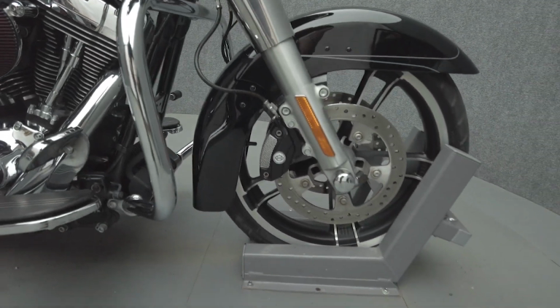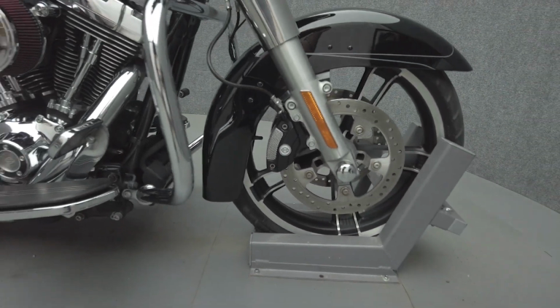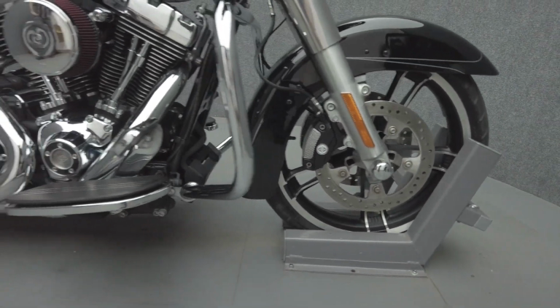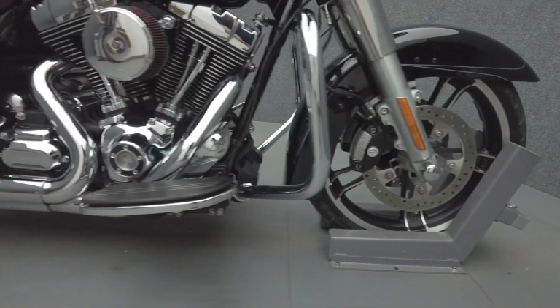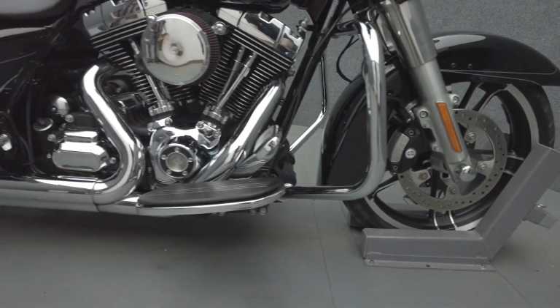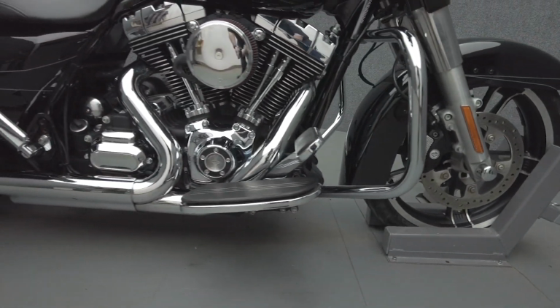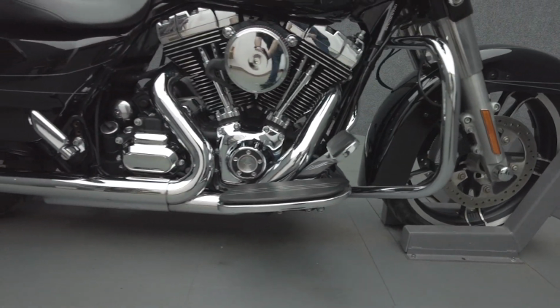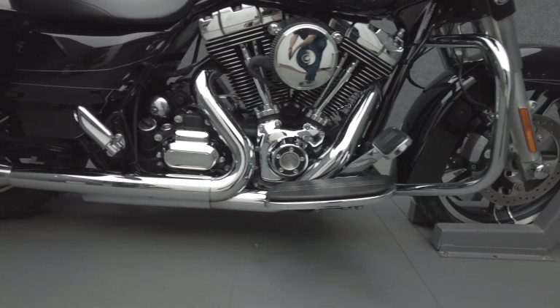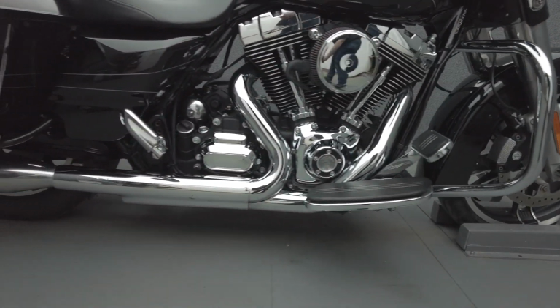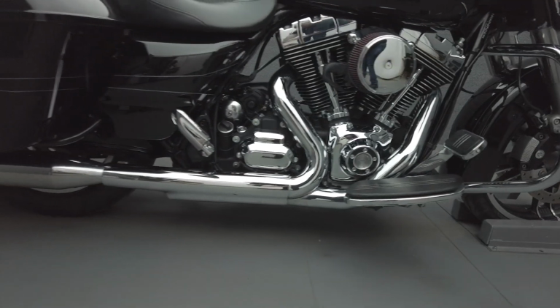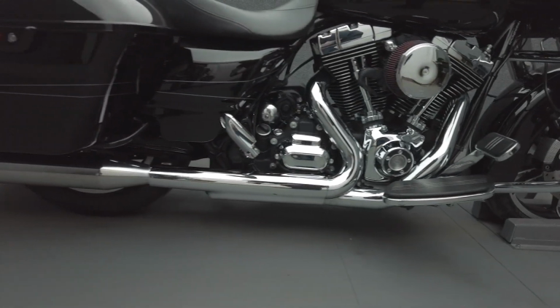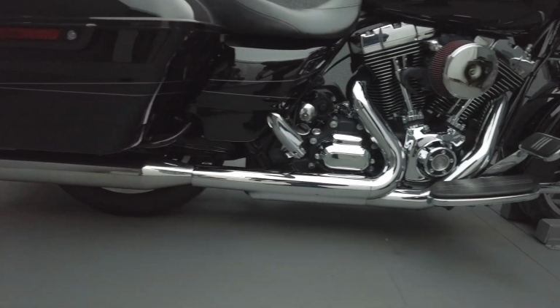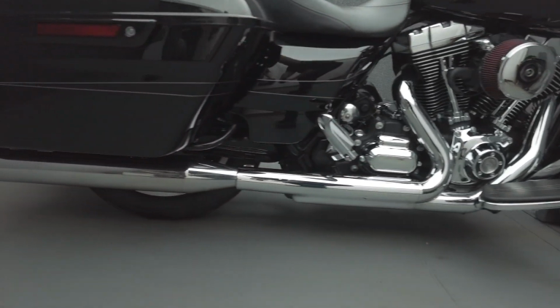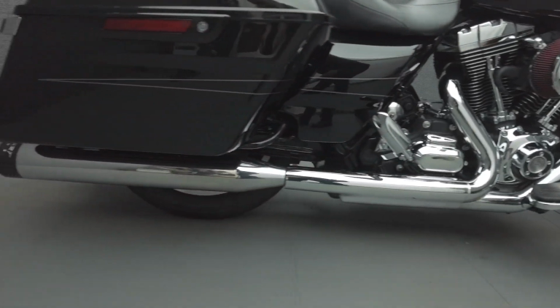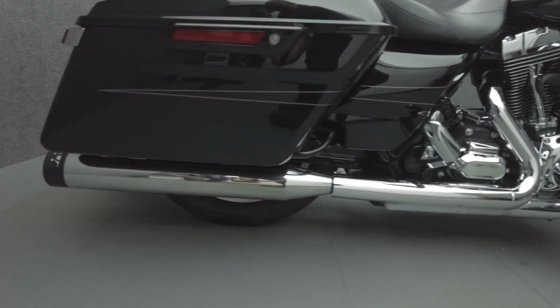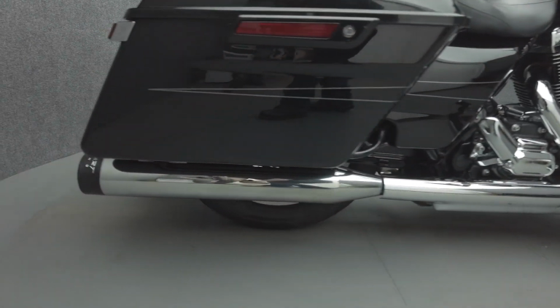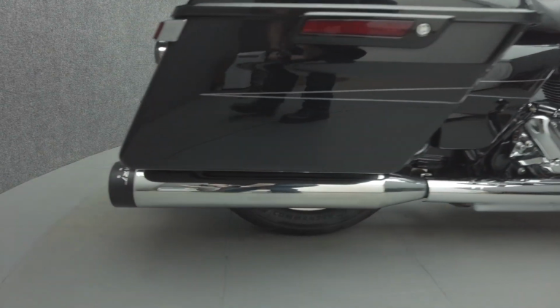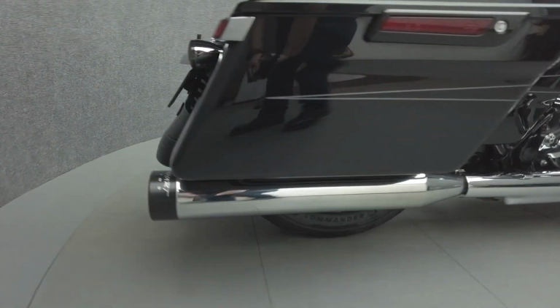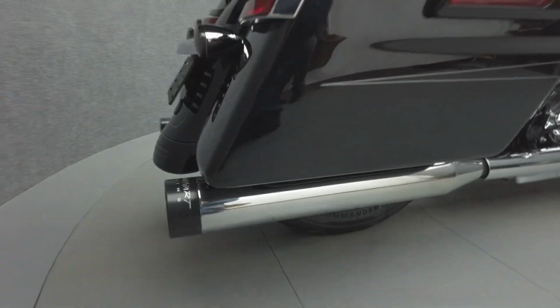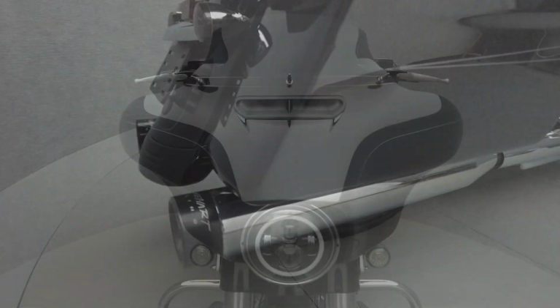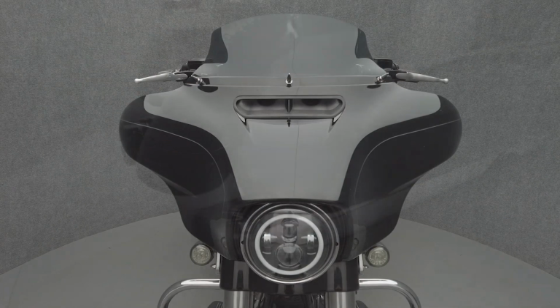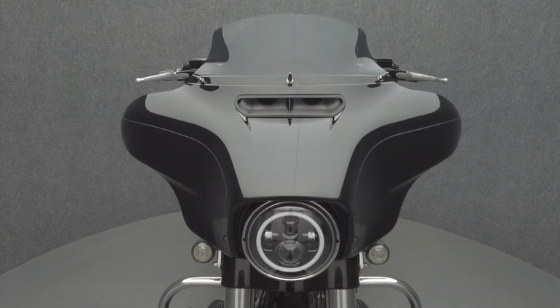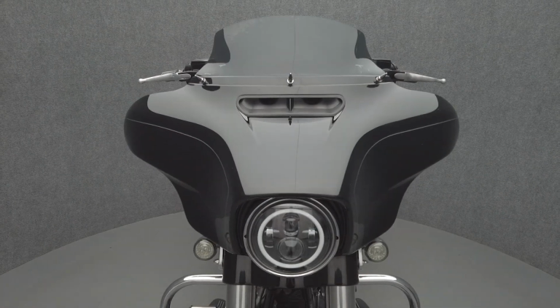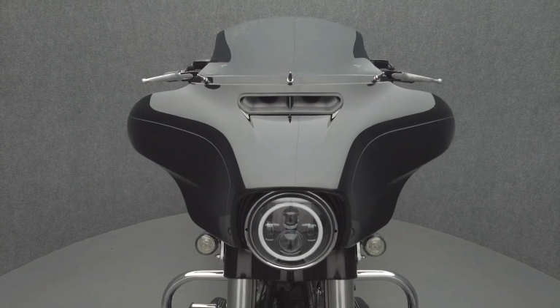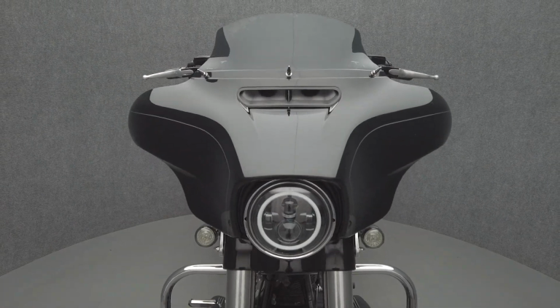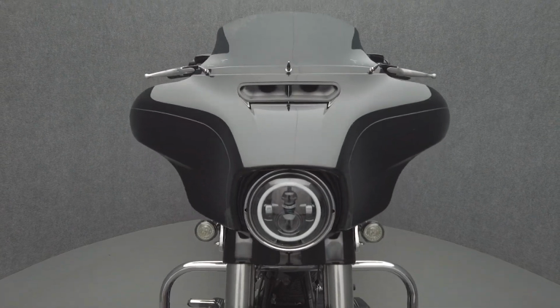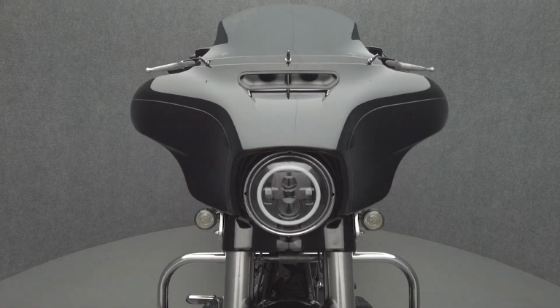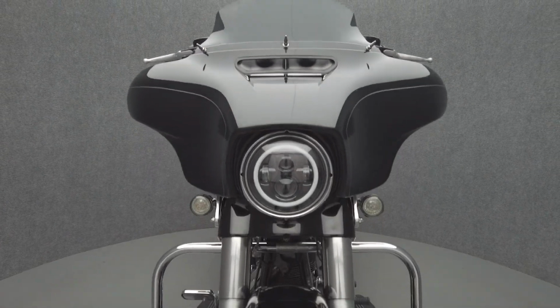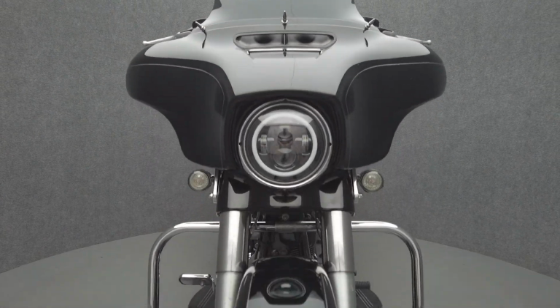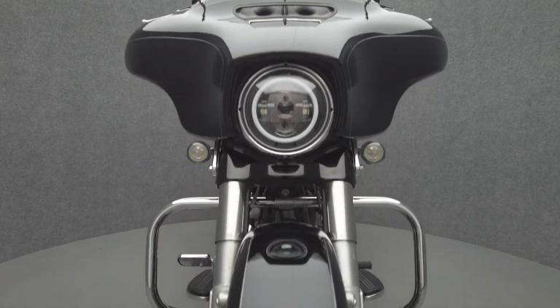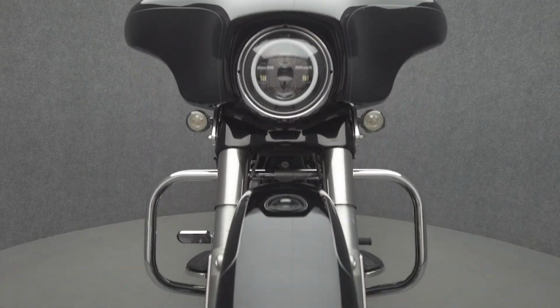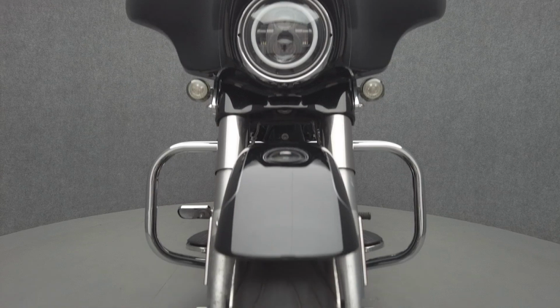Hot rod attitude and long-distance rideability are hallmarks of the Street Glide and make it an attractive option to riders. Out of a 103 cubic inch V-Twin motor, the Street Glide puts 101 foot-pounds of torque through a six-speed transmission. It has a 27-inch seat height and weighs in at 790 pounds.